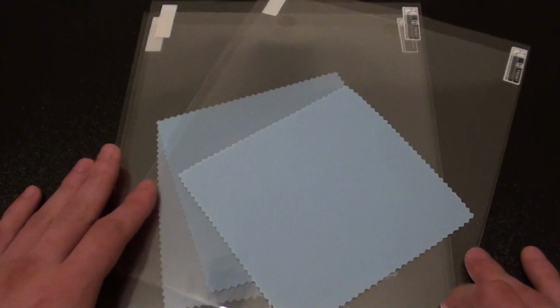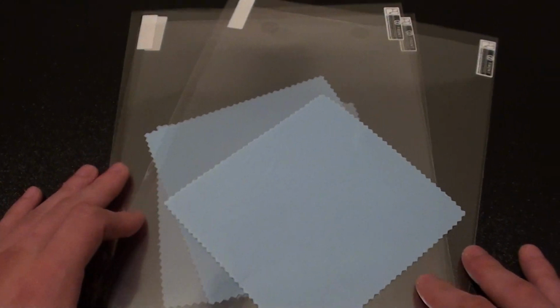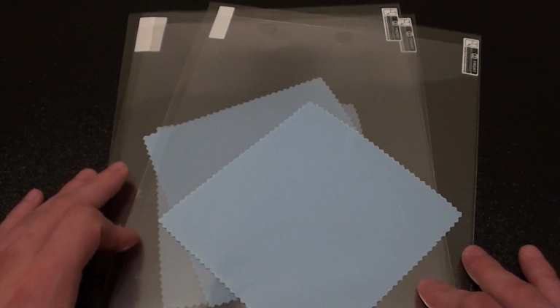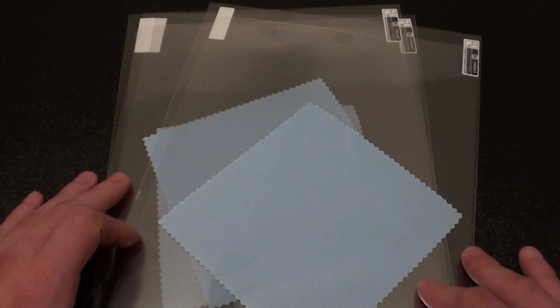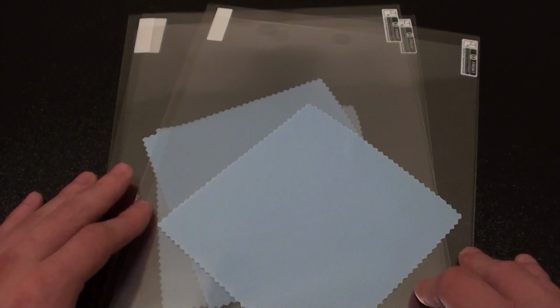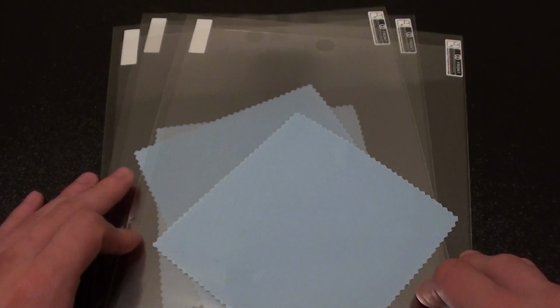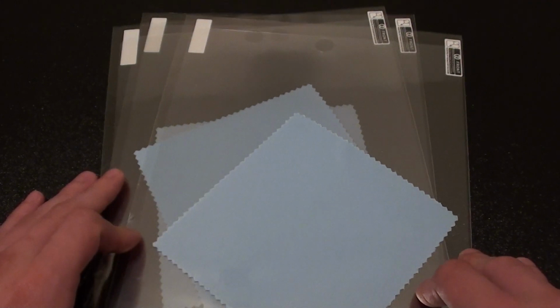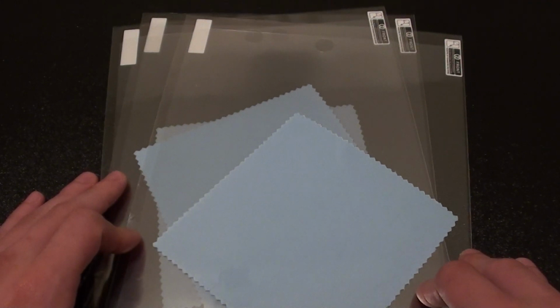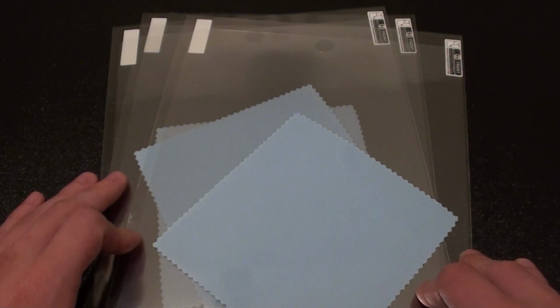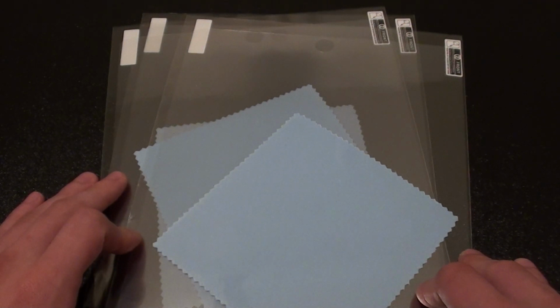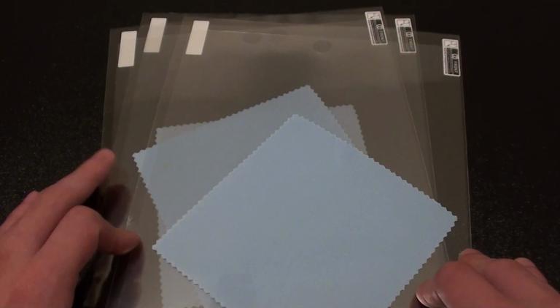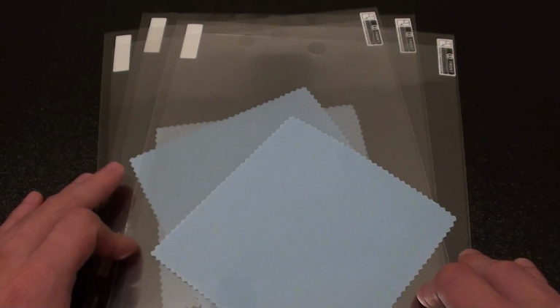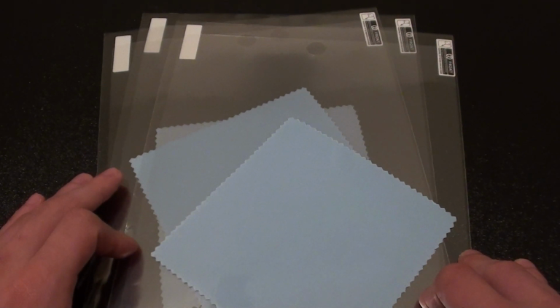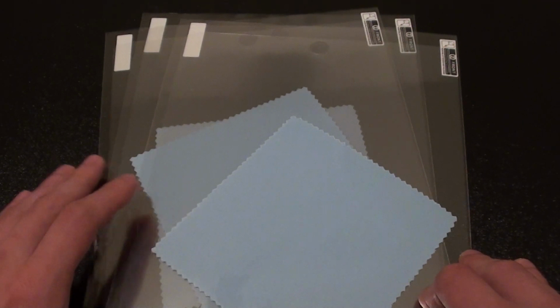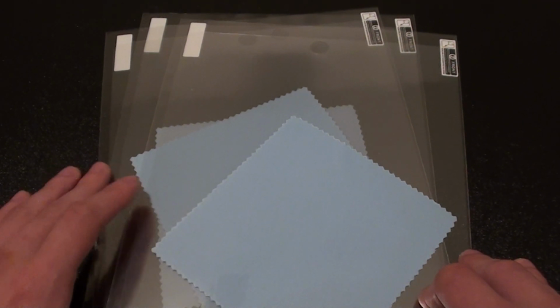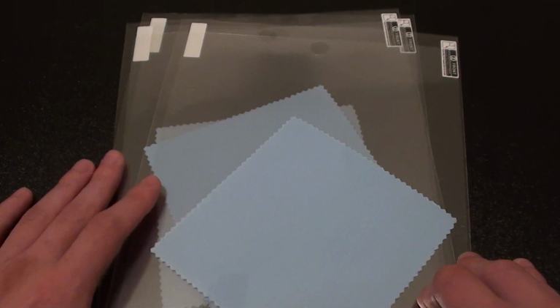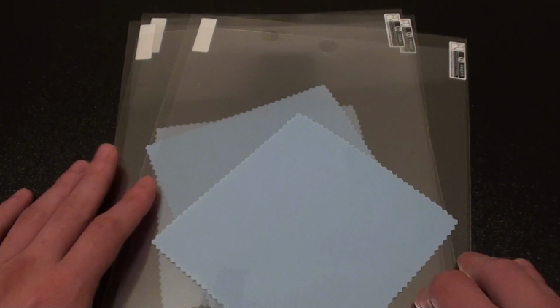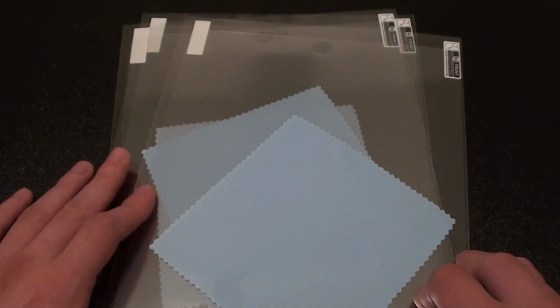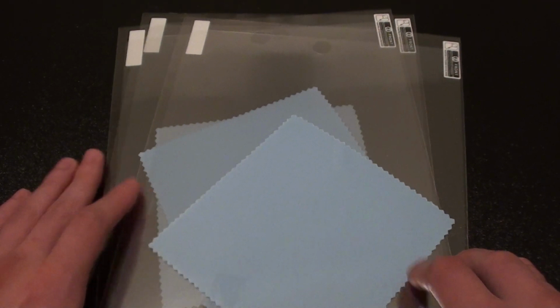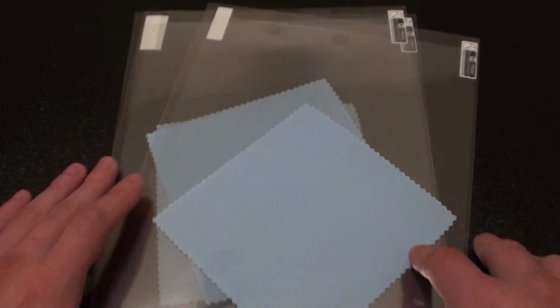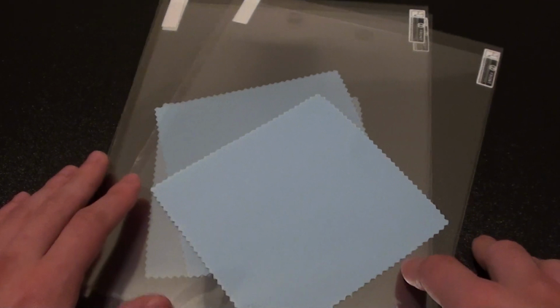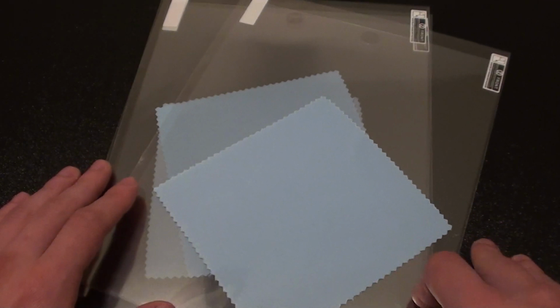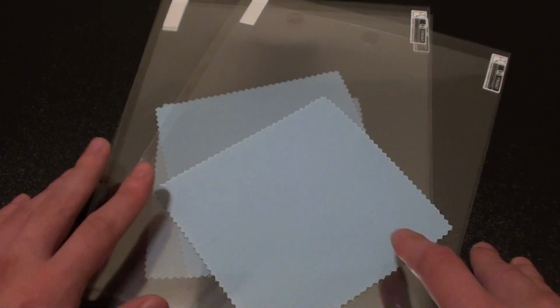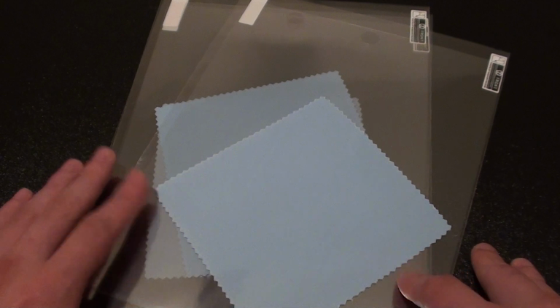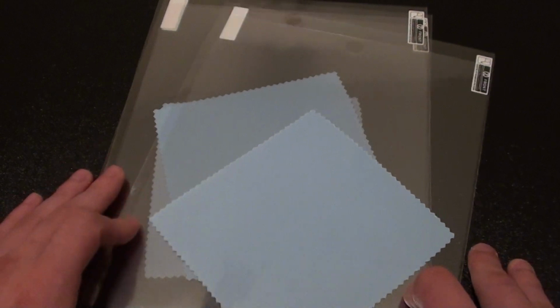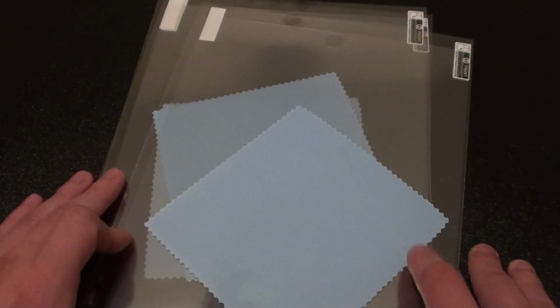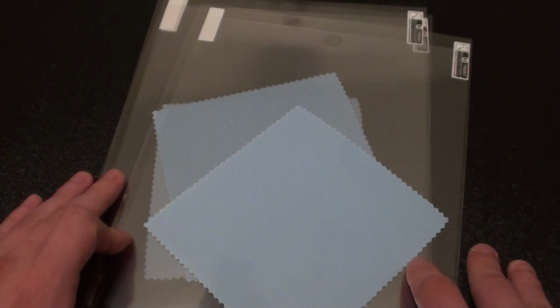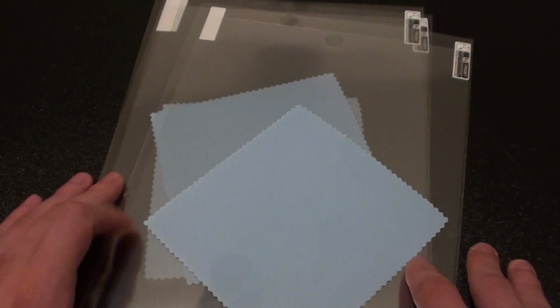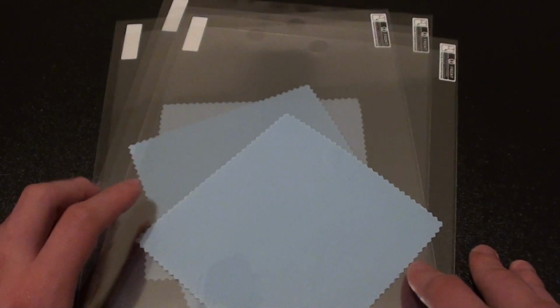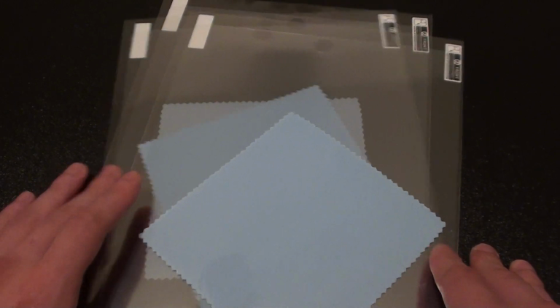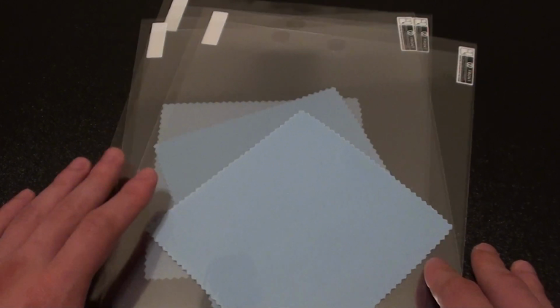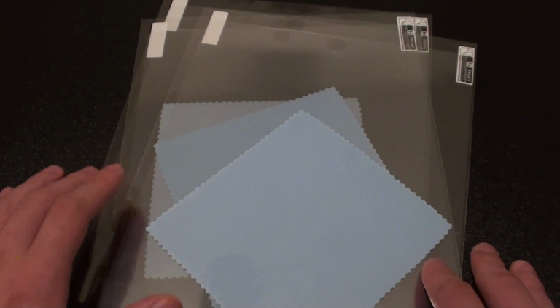If you haven't checked out my video on how to apply these screen protectors to your iPad and iPad 2, please be sure to check that out.